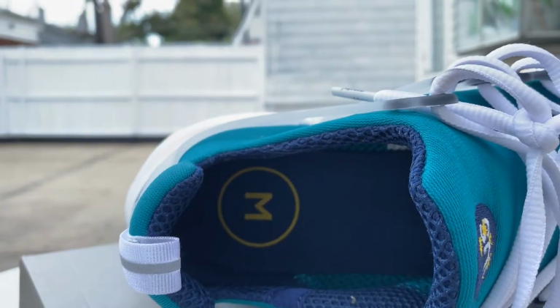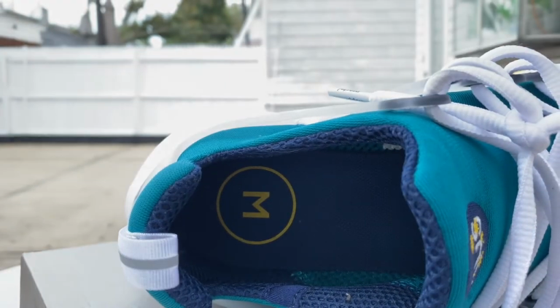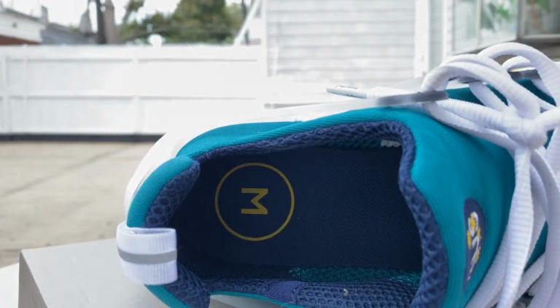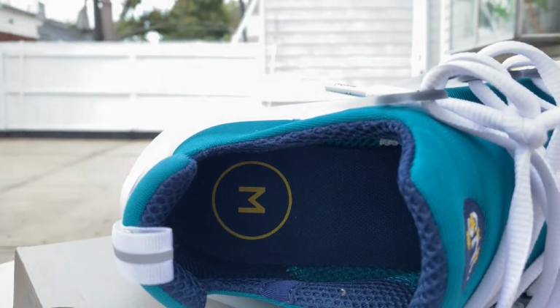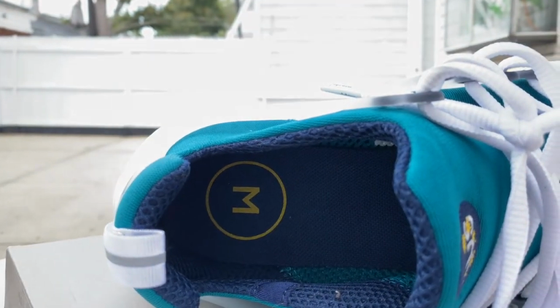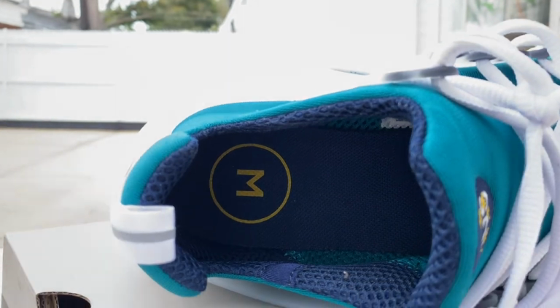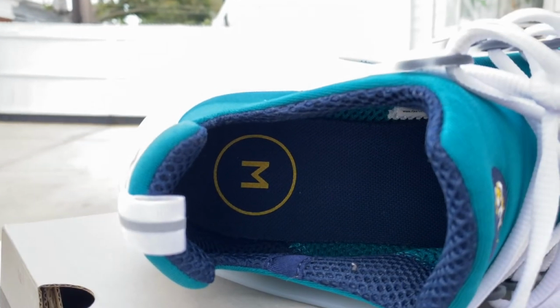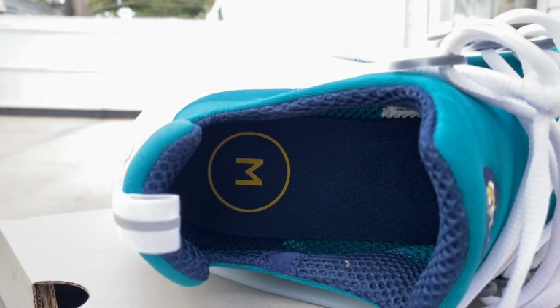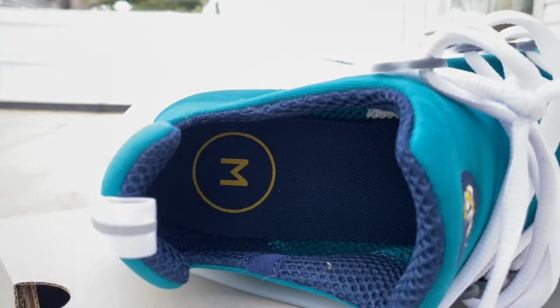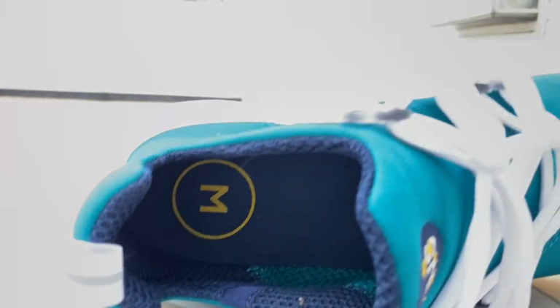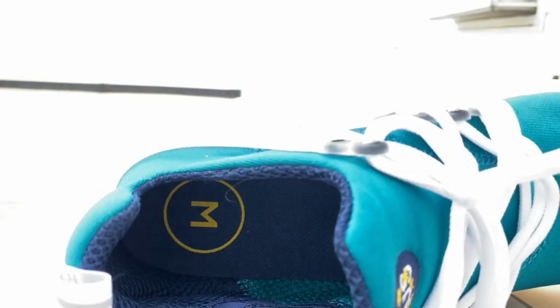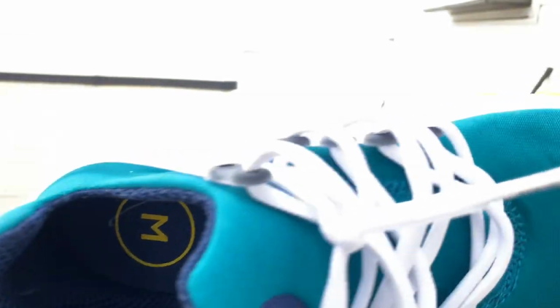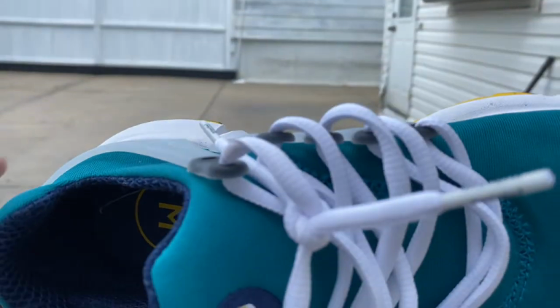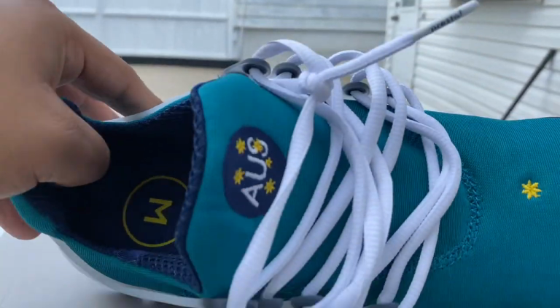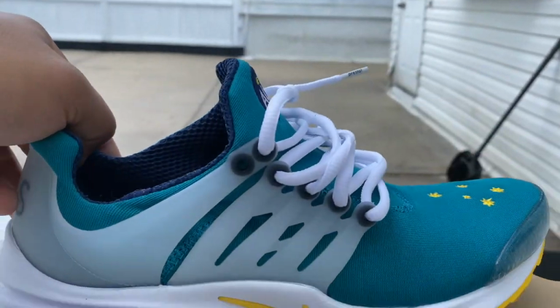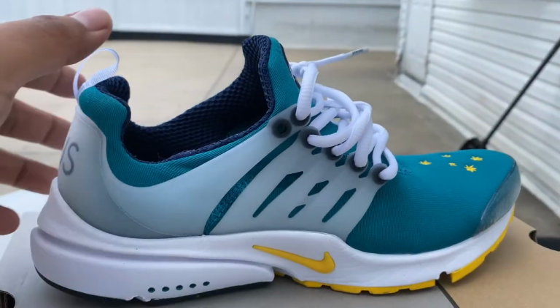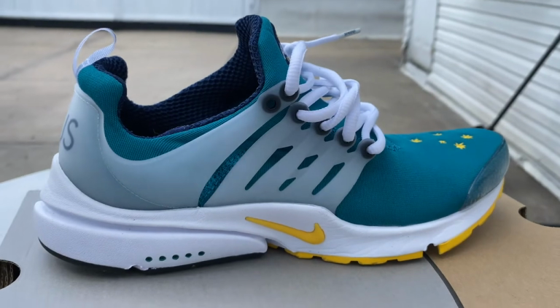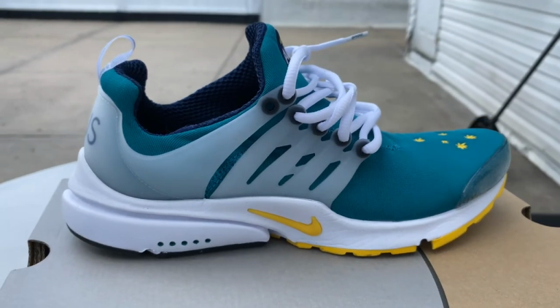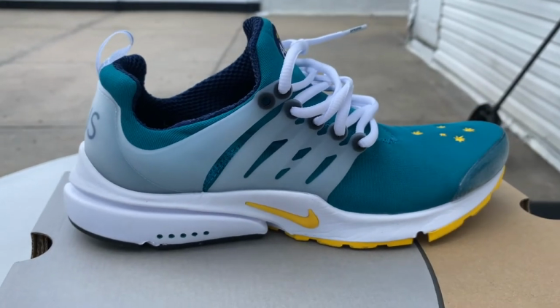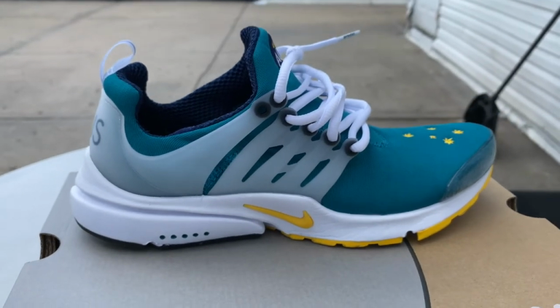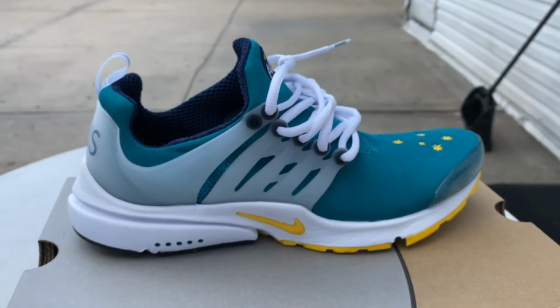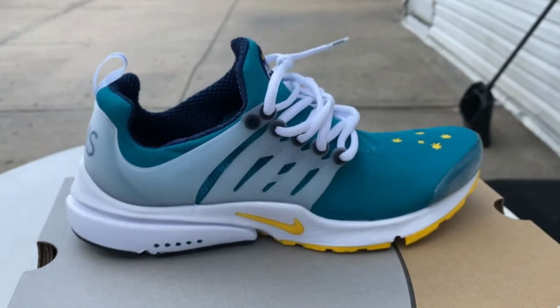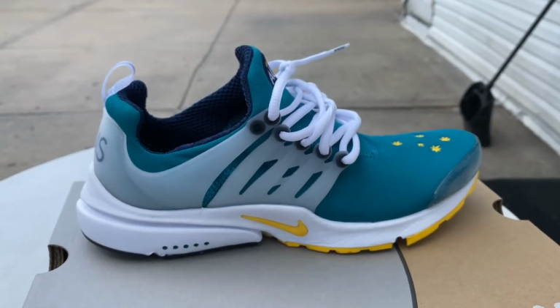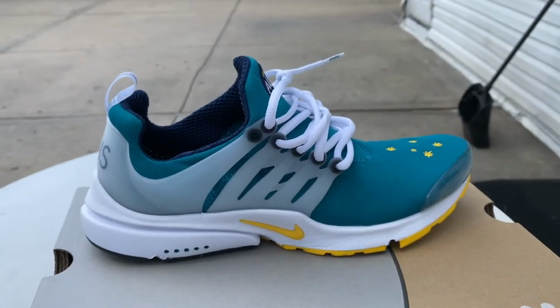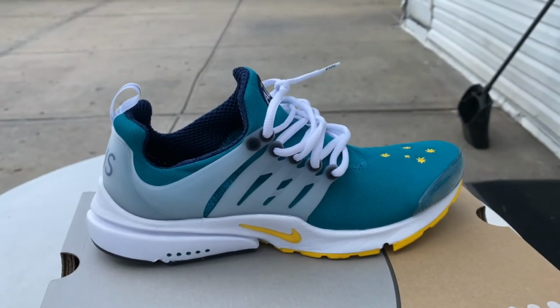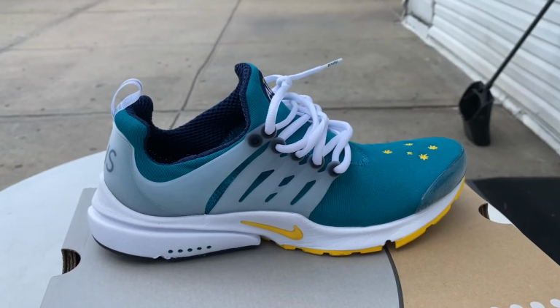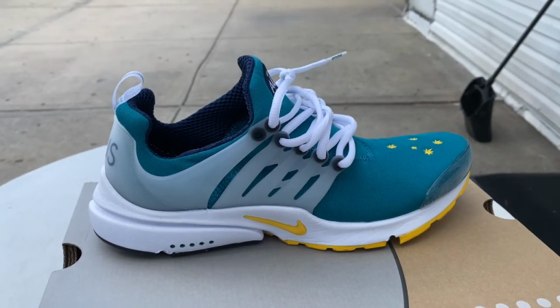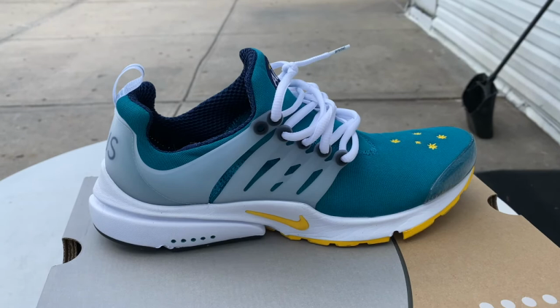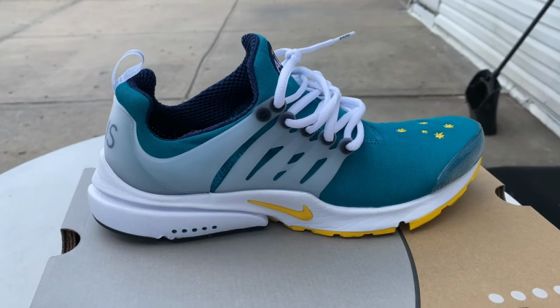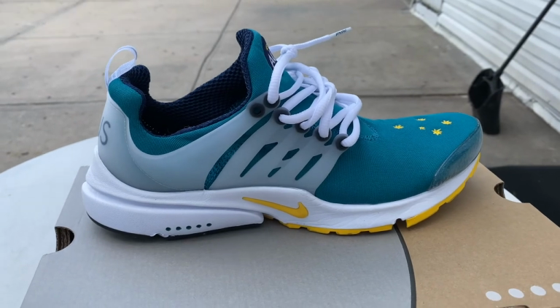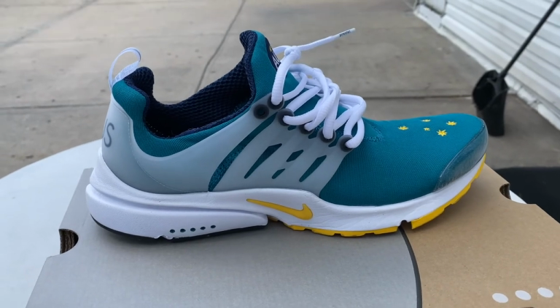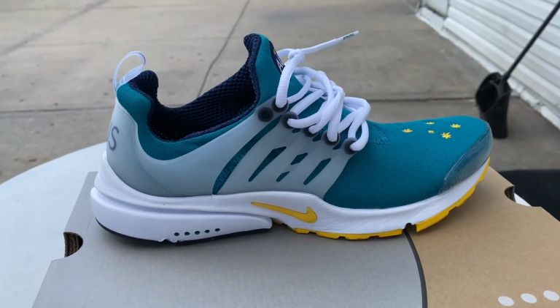Coming to the insole, as you can see the sizing is small, medium, and large. The medium was a size 10 to 11, so I made a little squeeze between that.